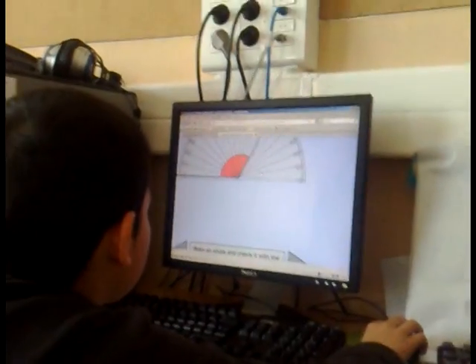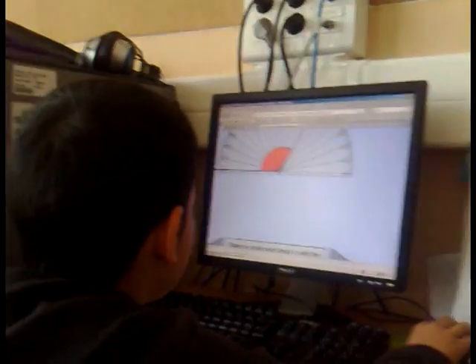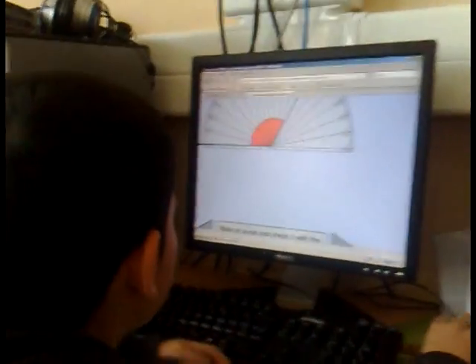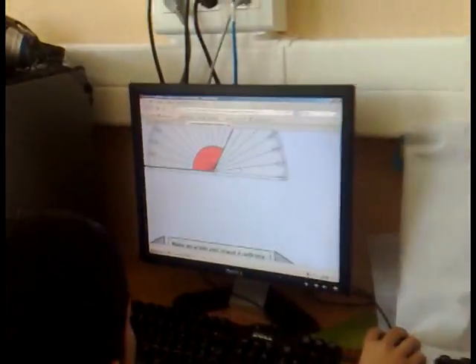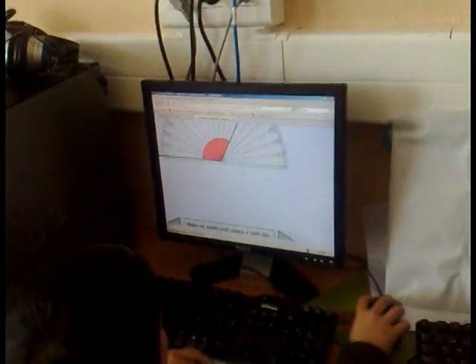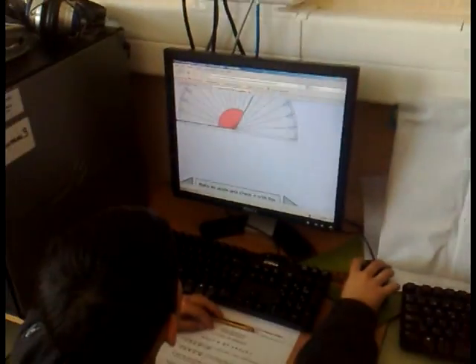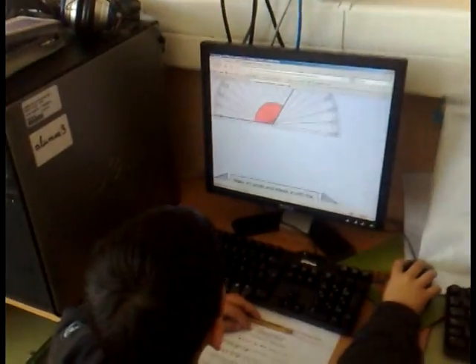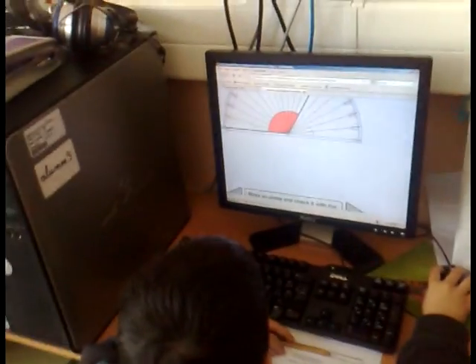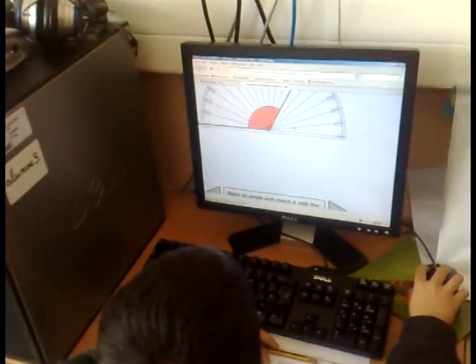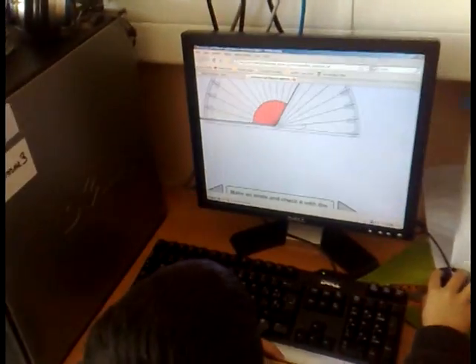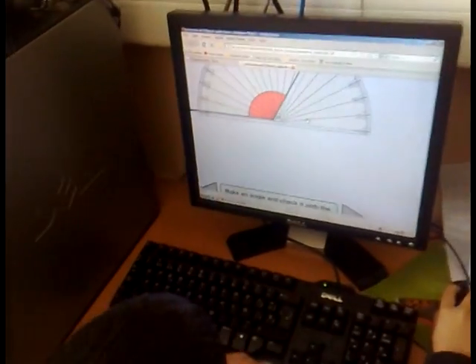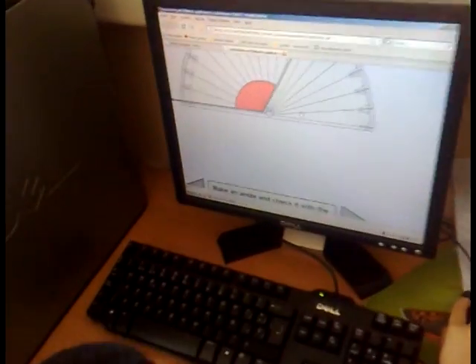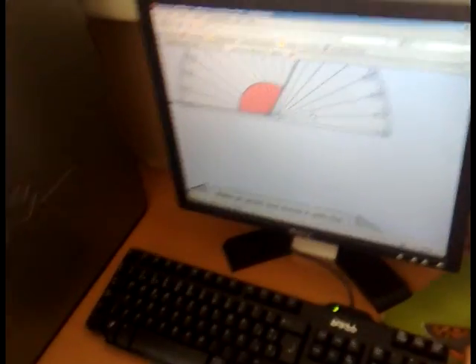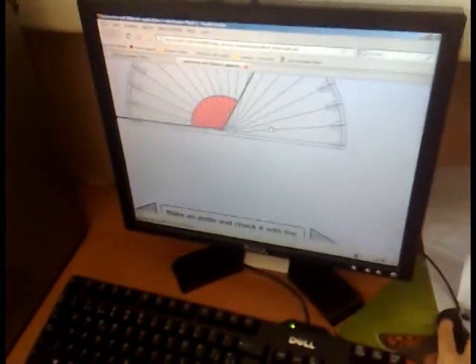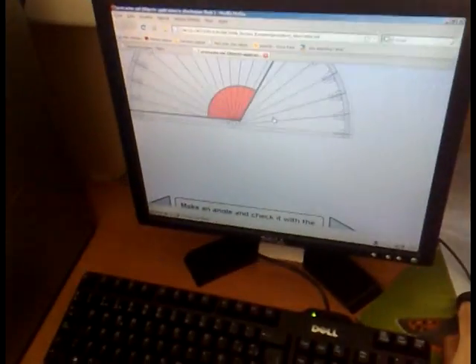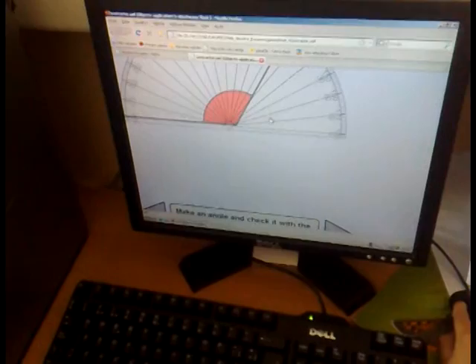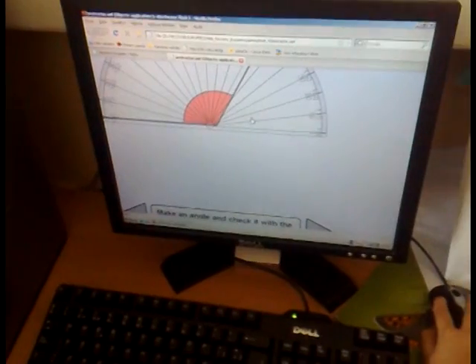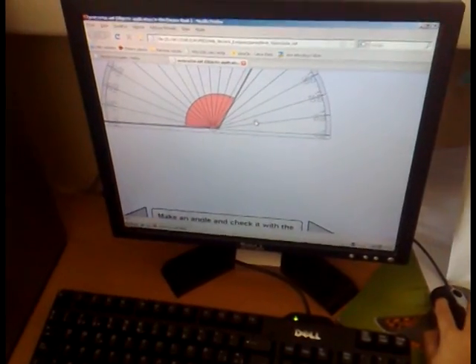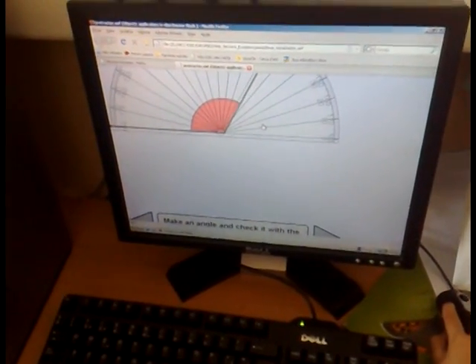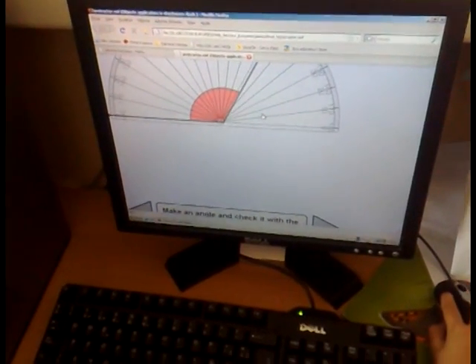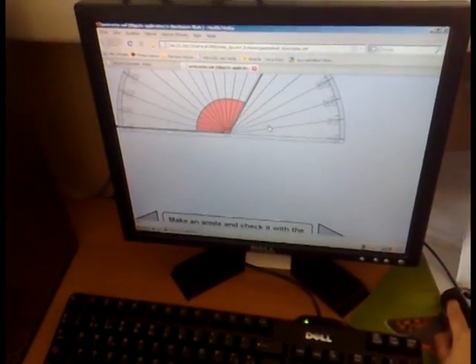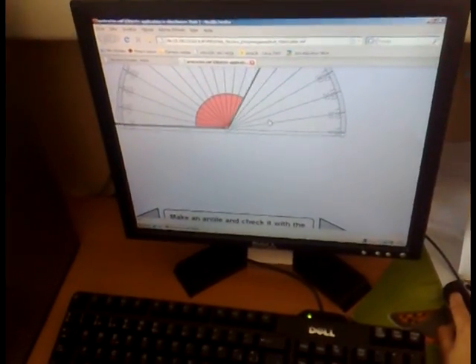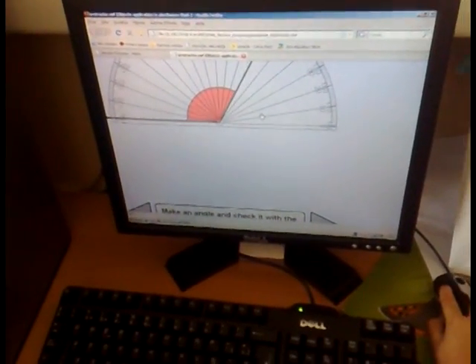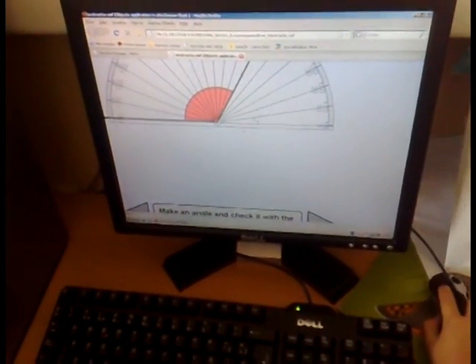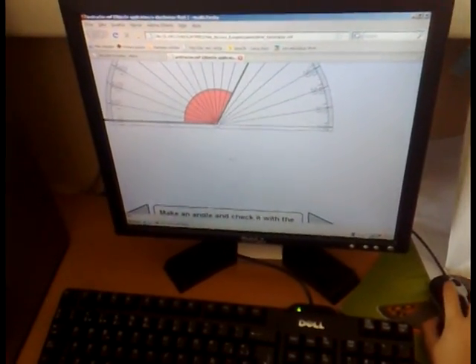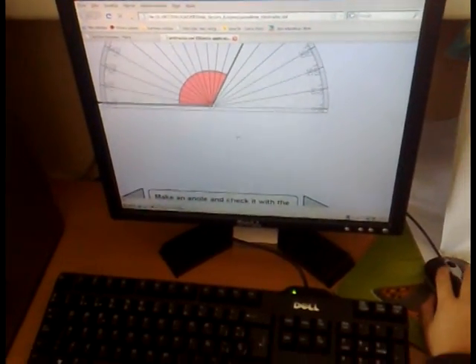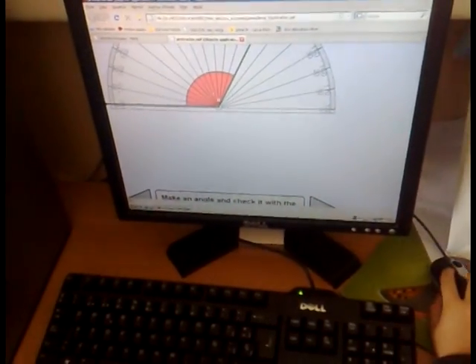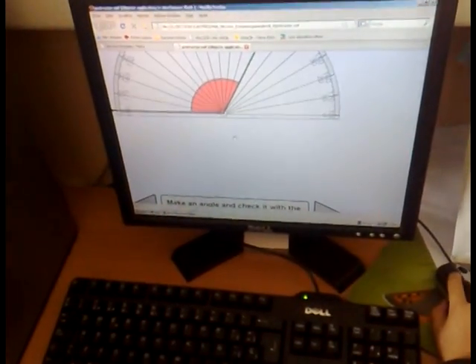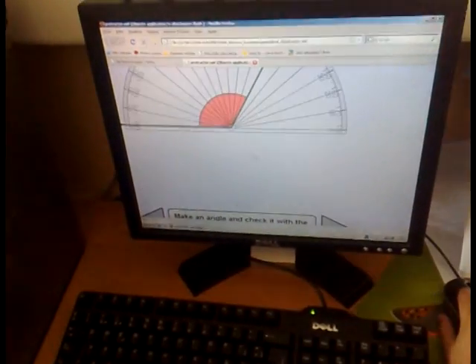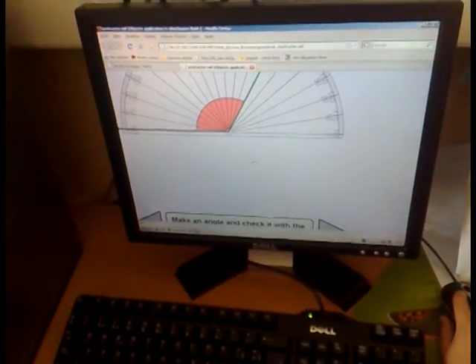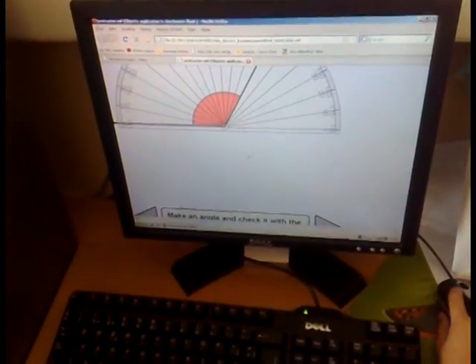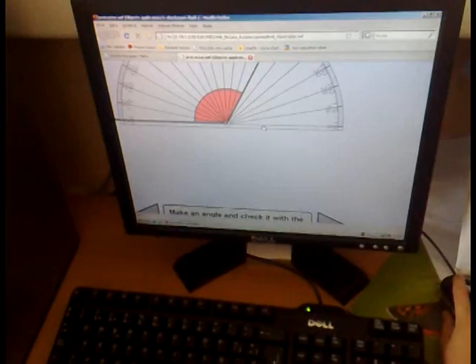He is concentrated. He is measuring angles with the protractor — with the flash game.